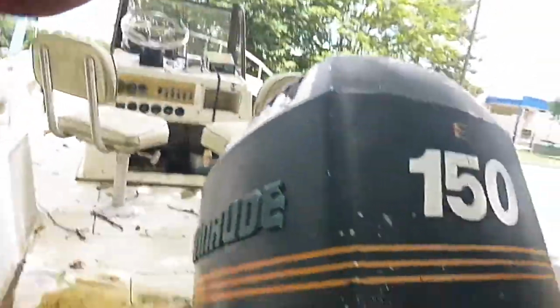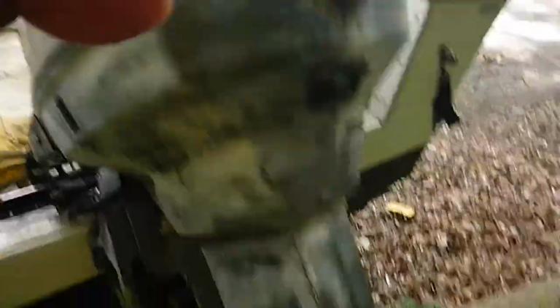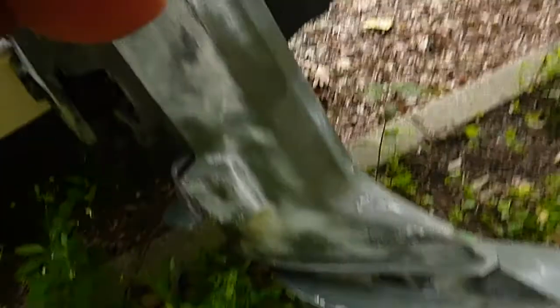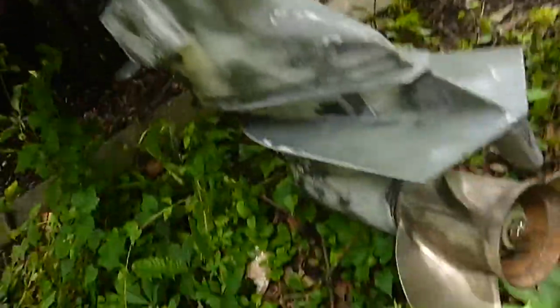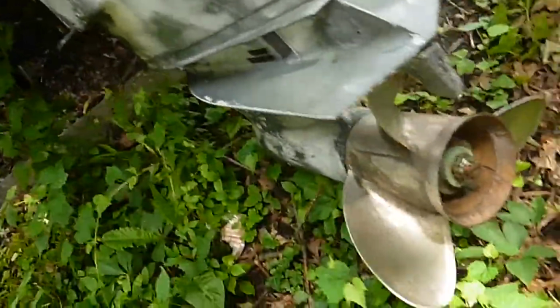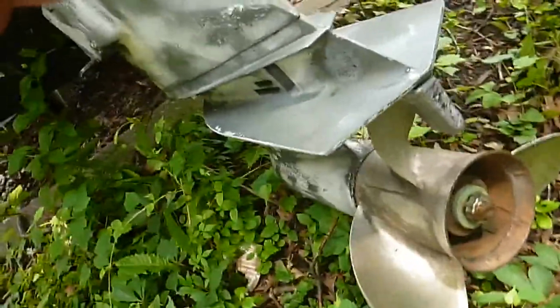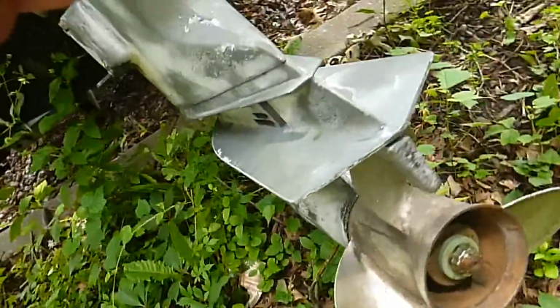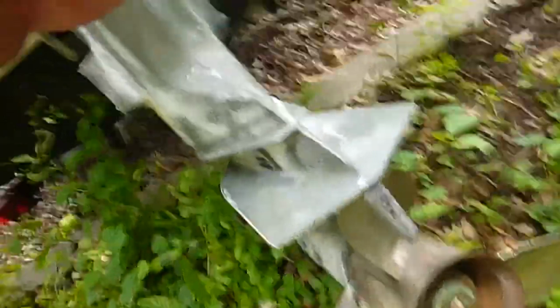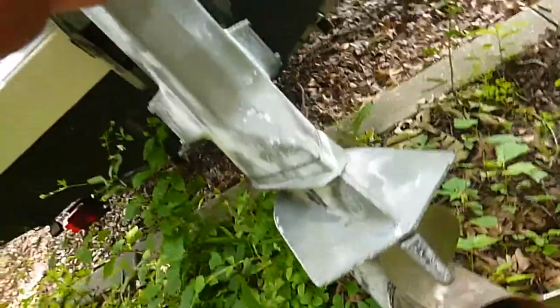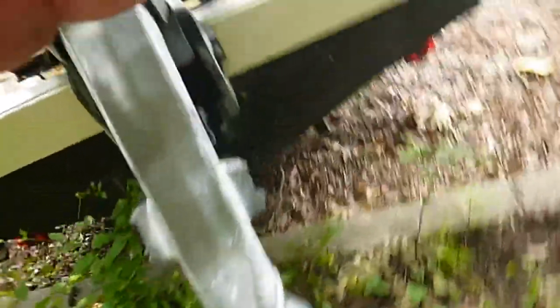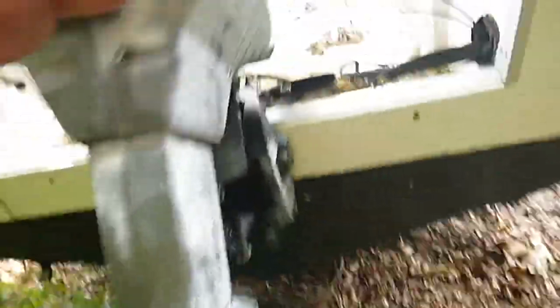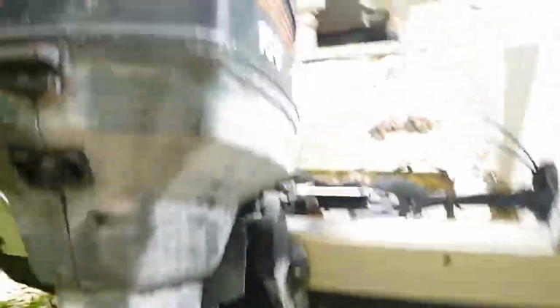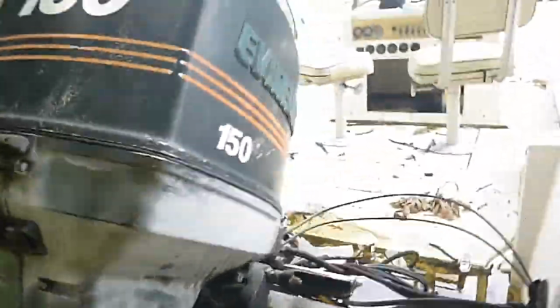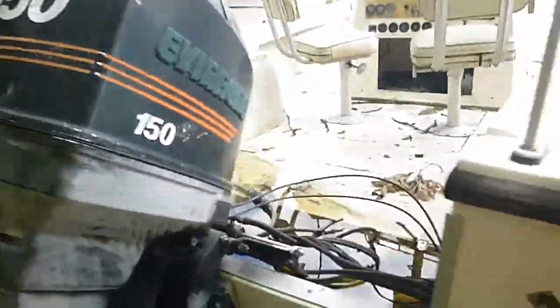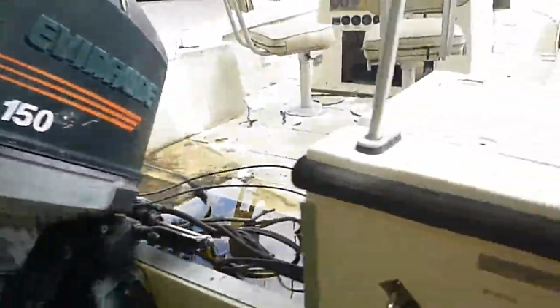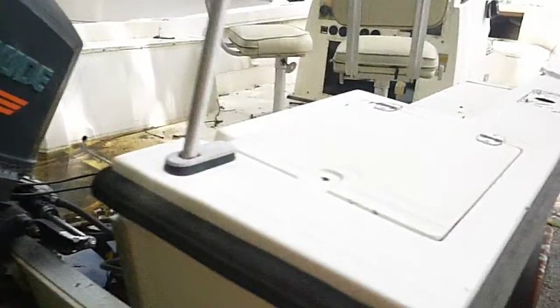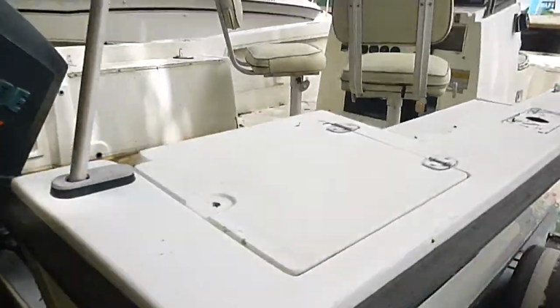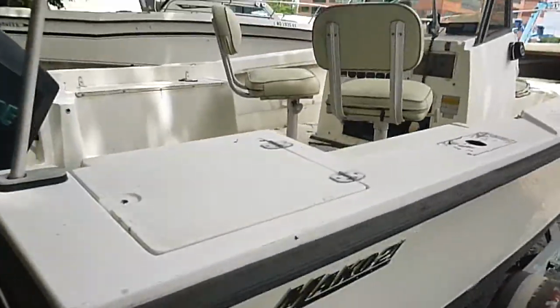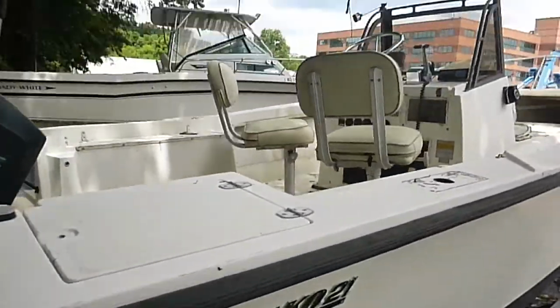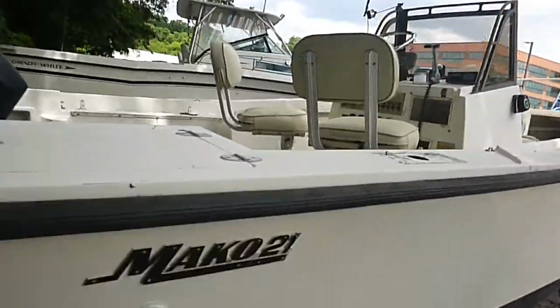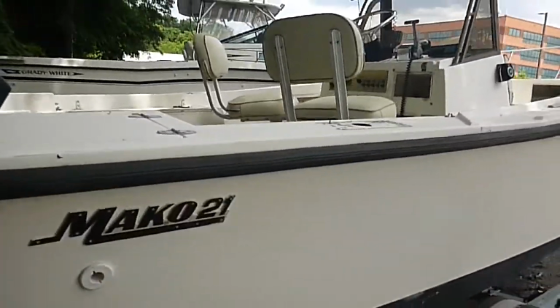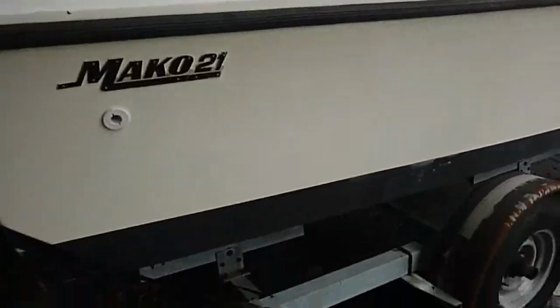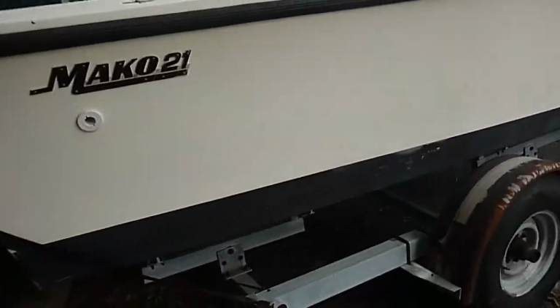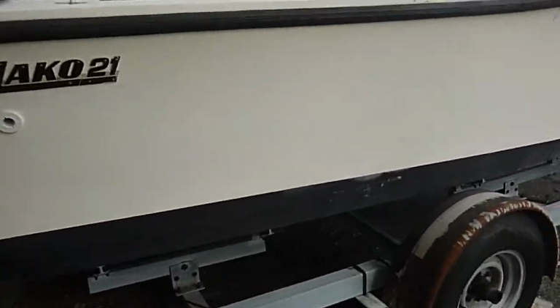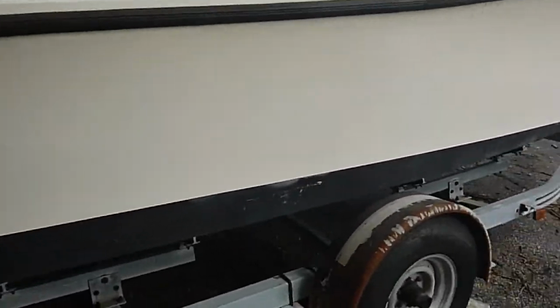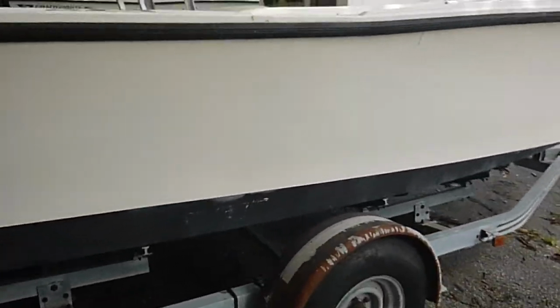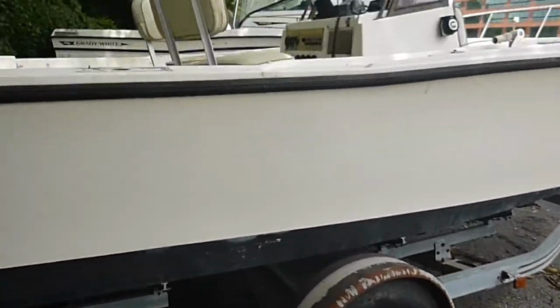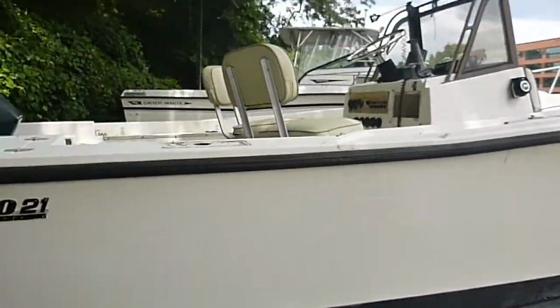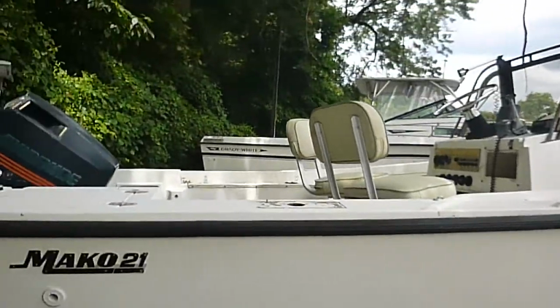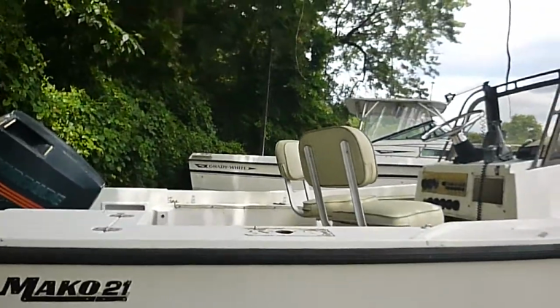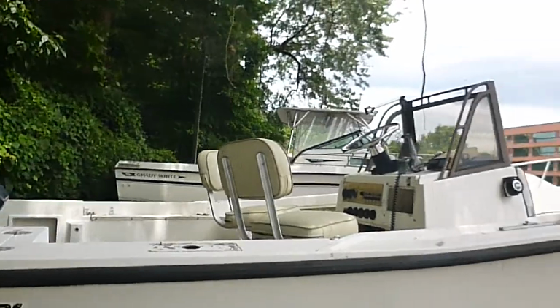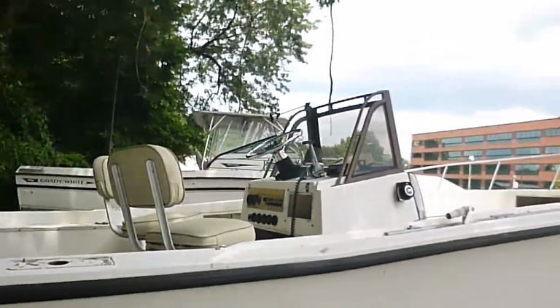The motor does have a stainless steel prop on it that's in great shape. It comes with a 1985 Load Rite trailer, and there are titles for both the boat and the trailer.